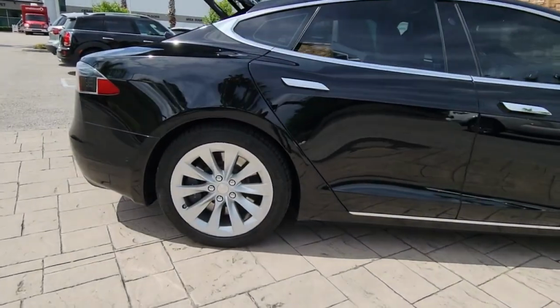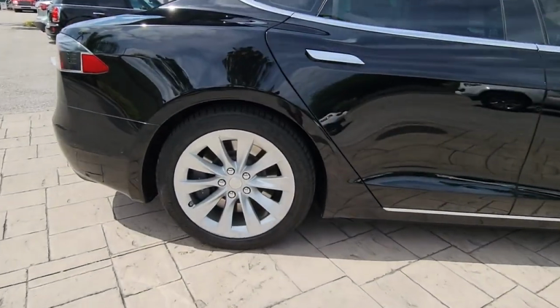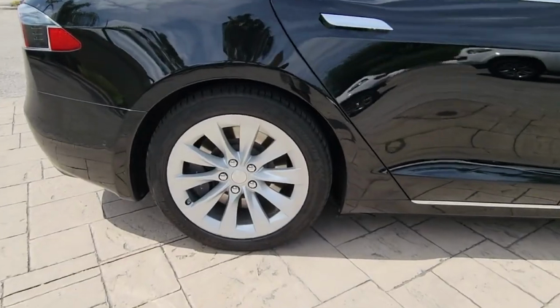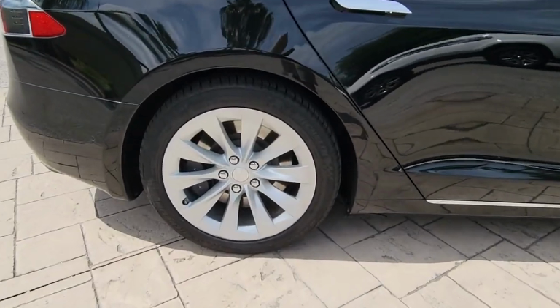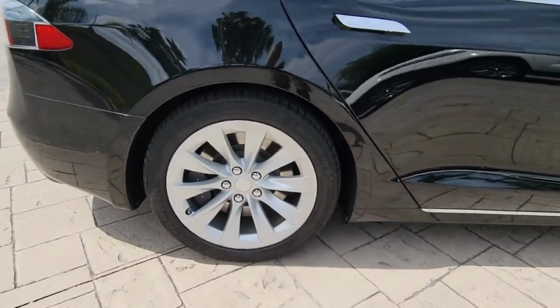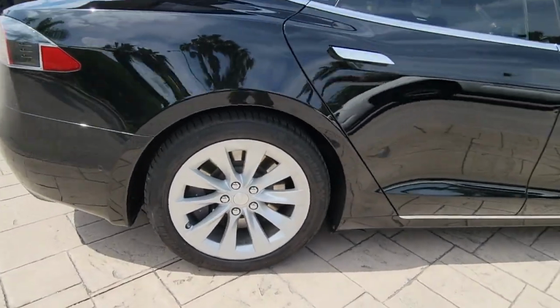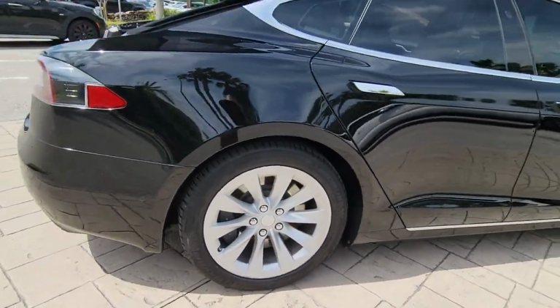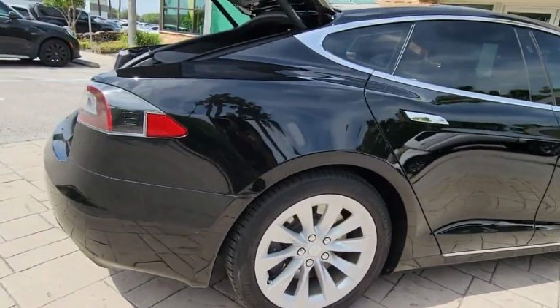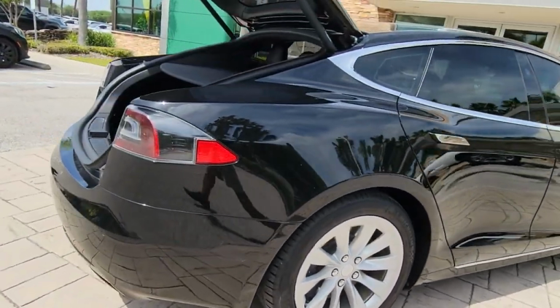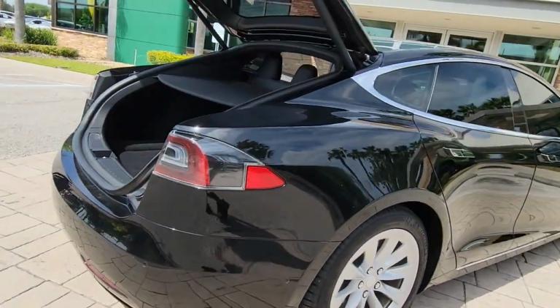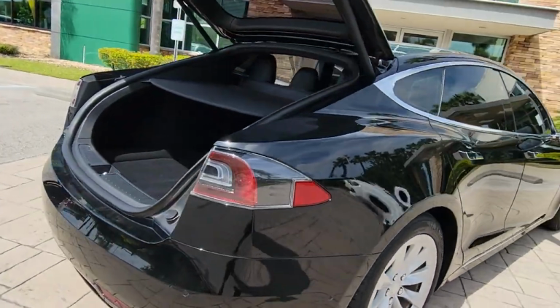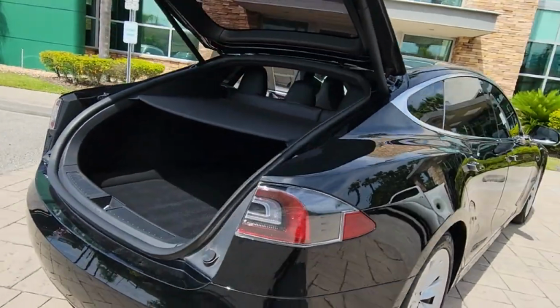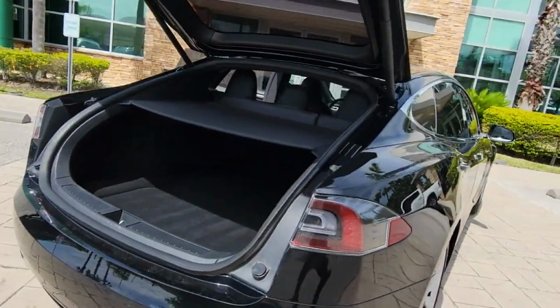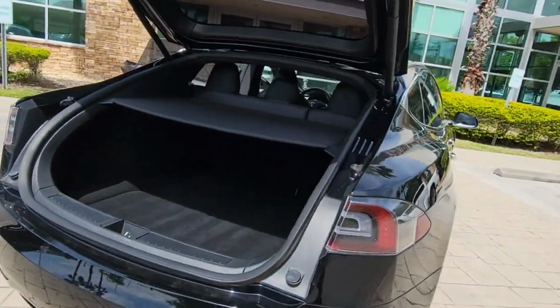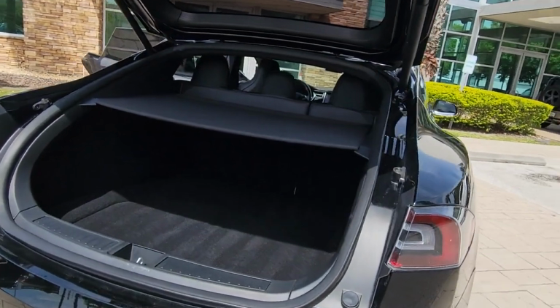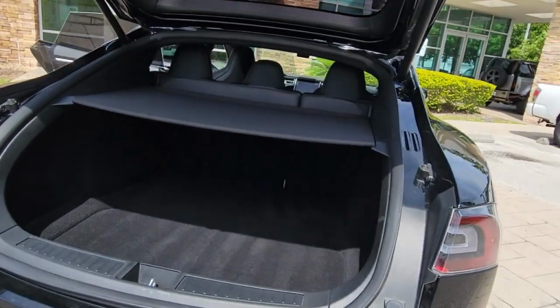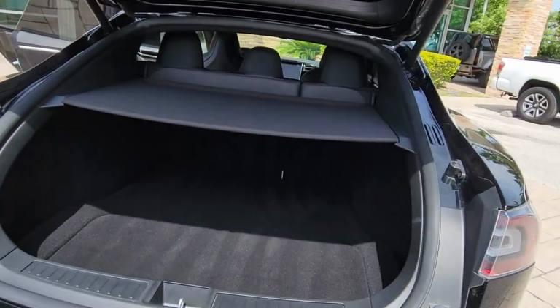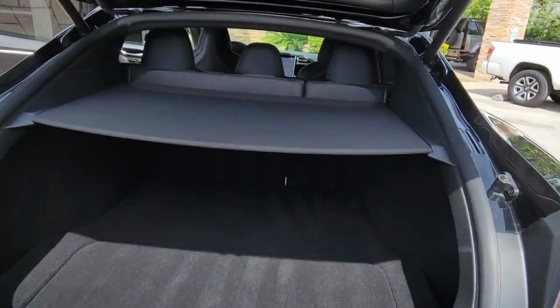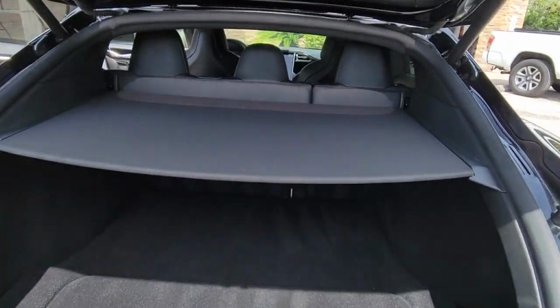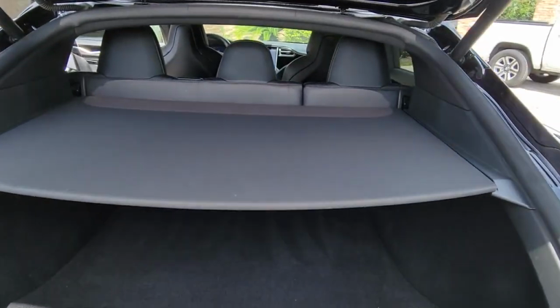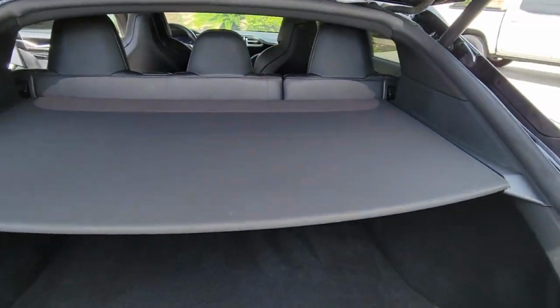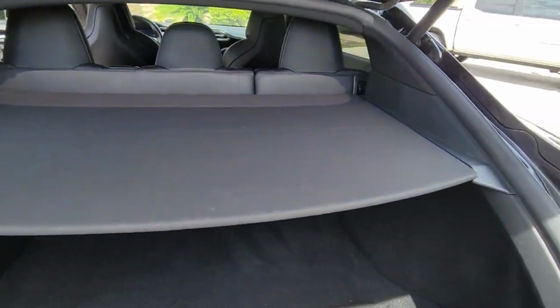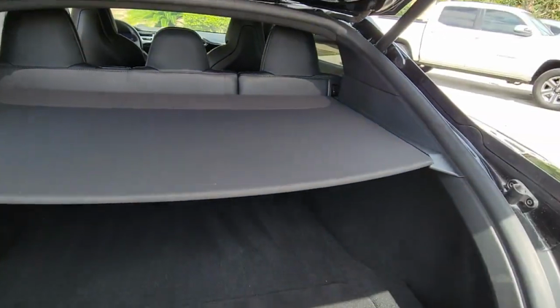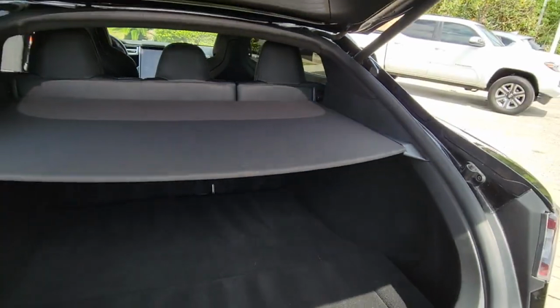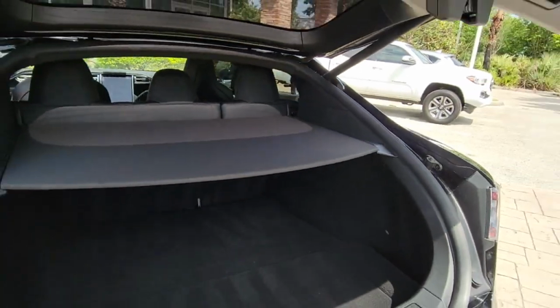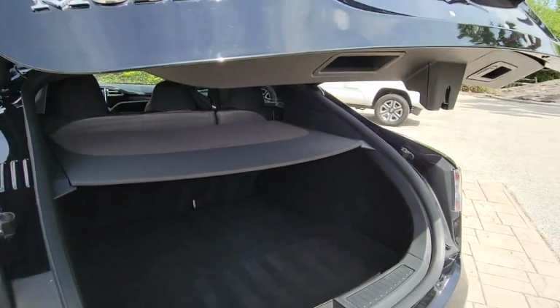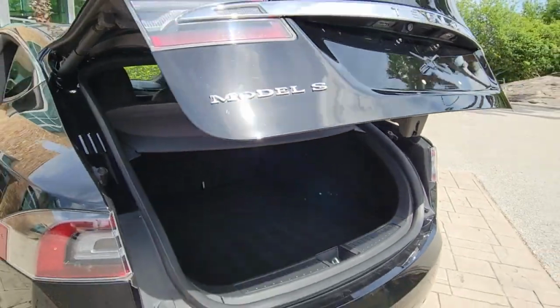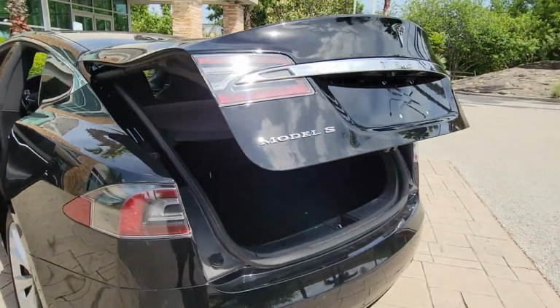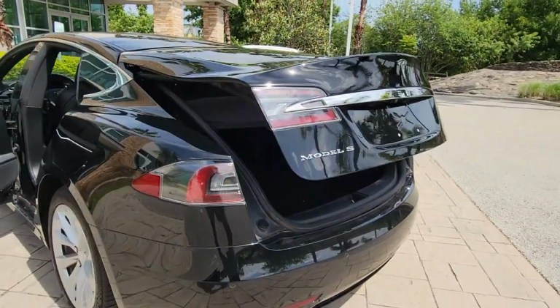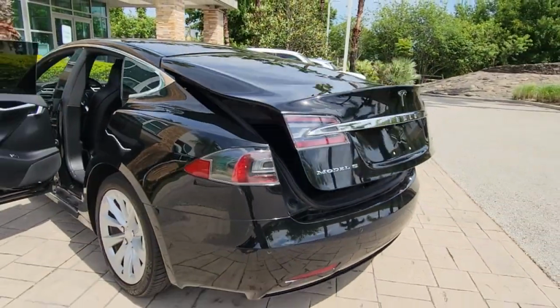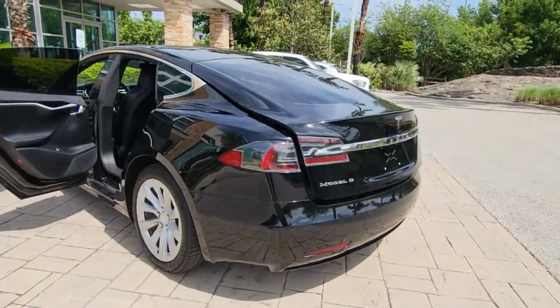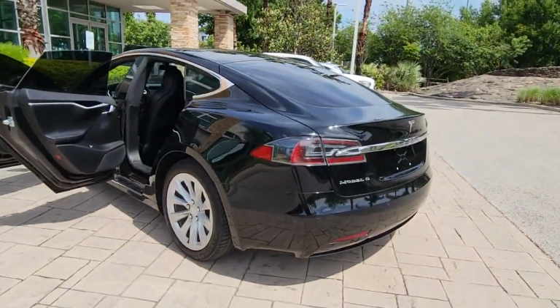Feed your appetite for speed in this breathtaking Model S. Visceral acceleration, crisp handling, and the space to immerse yourself in the very essence of driving are yours in this comfortable, stylish, full-size EV sport sedan.